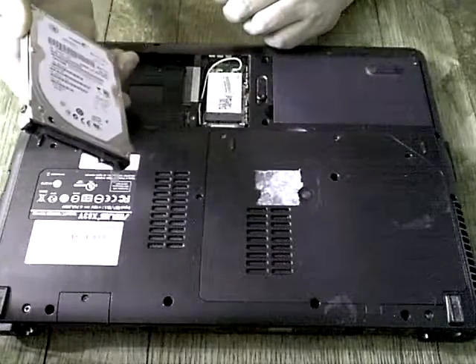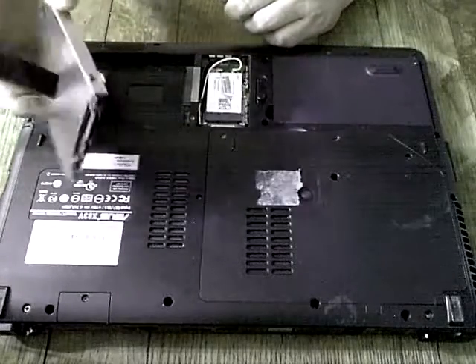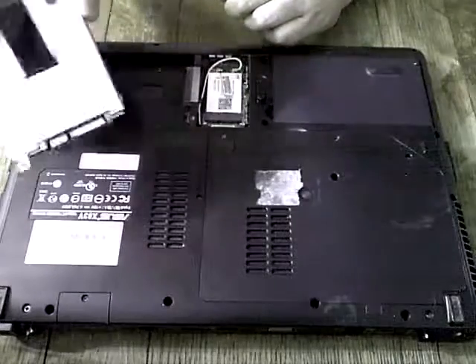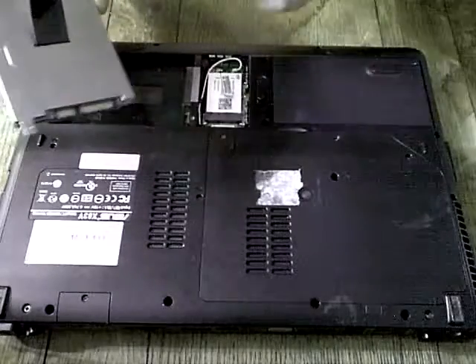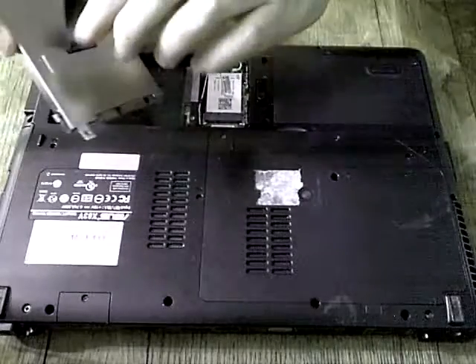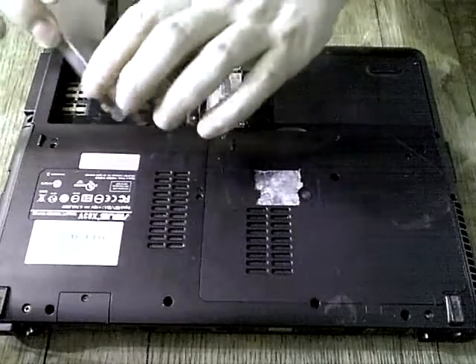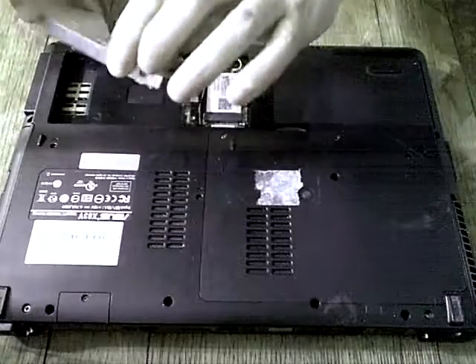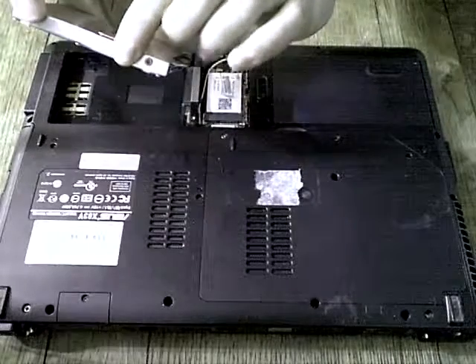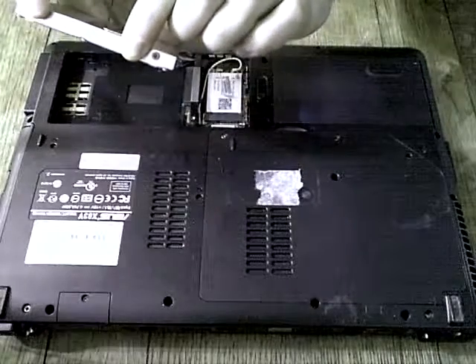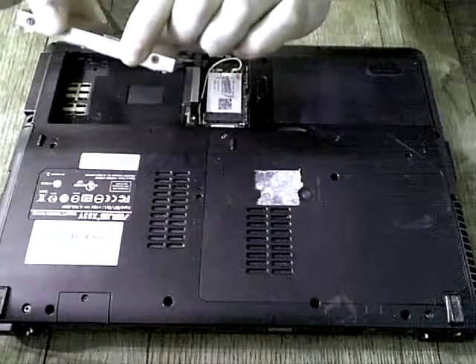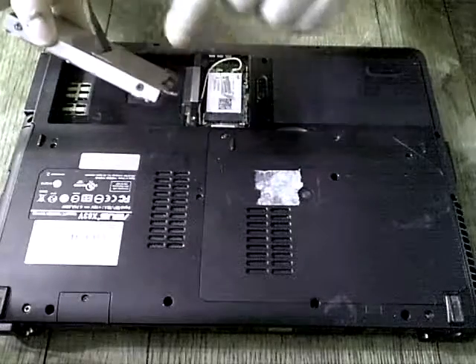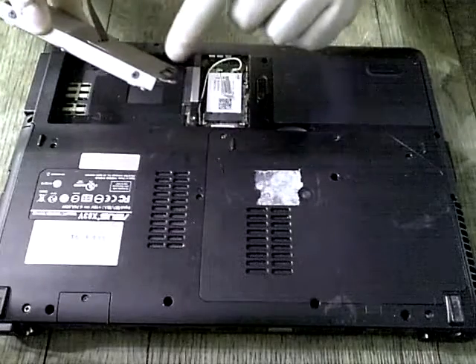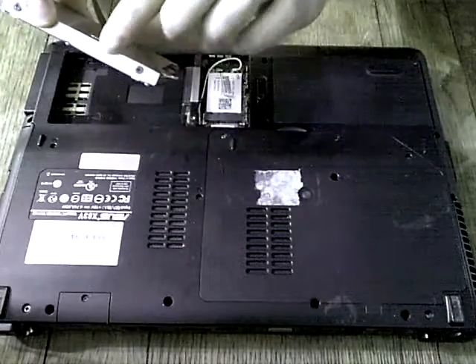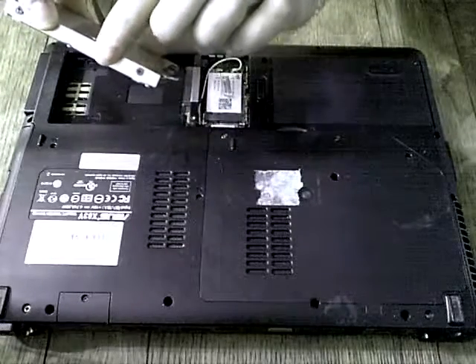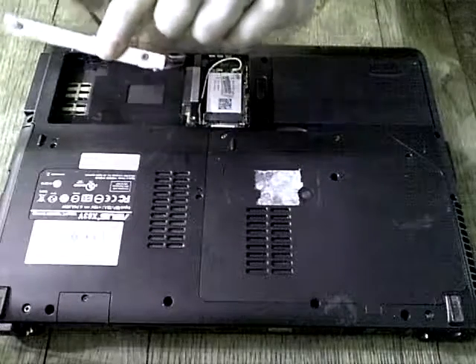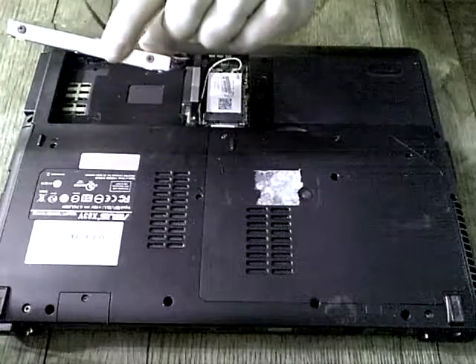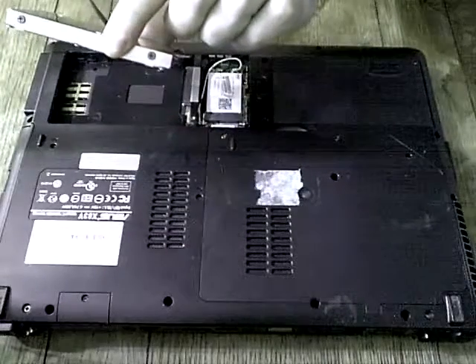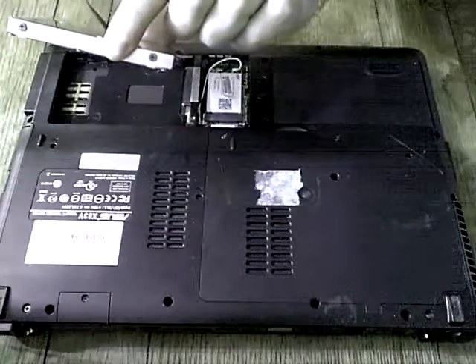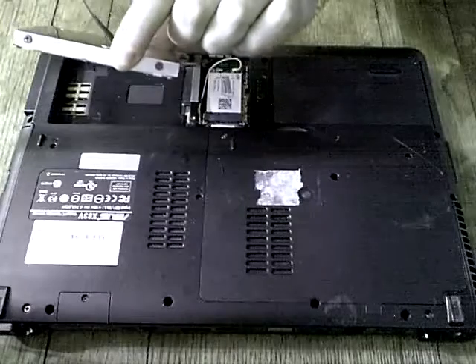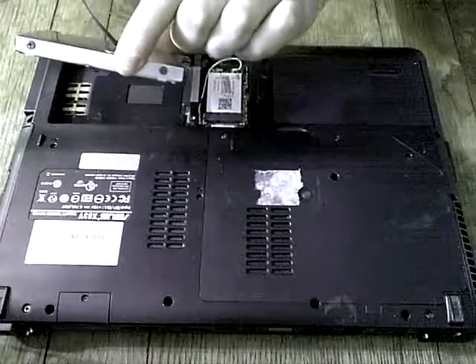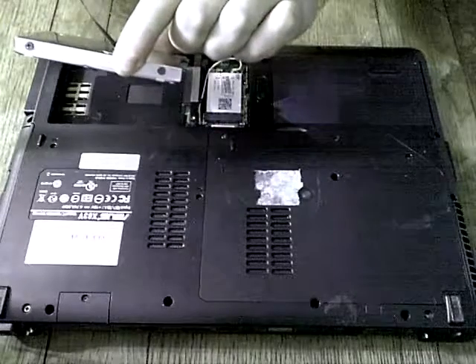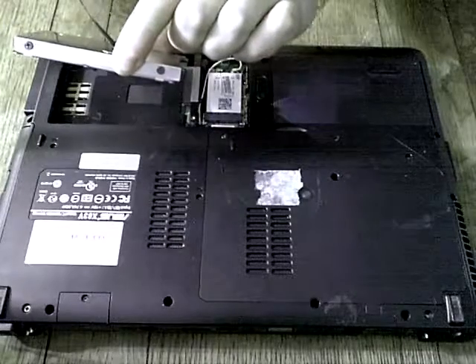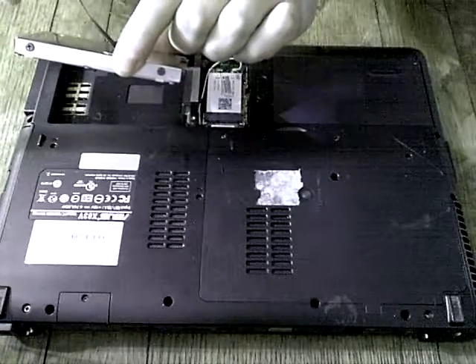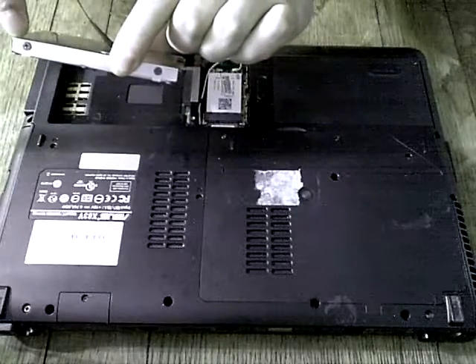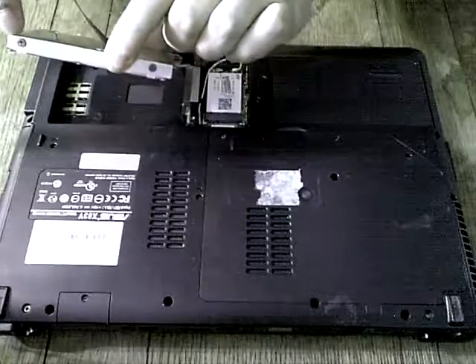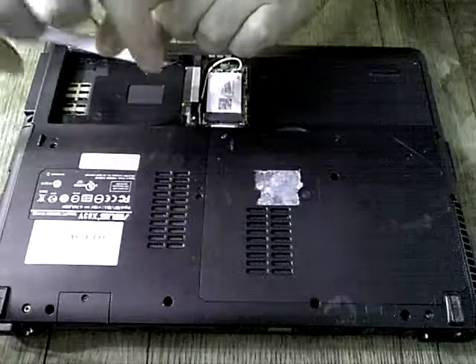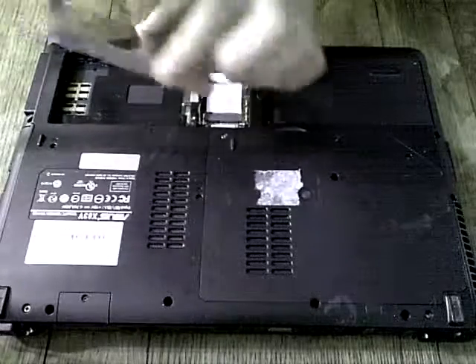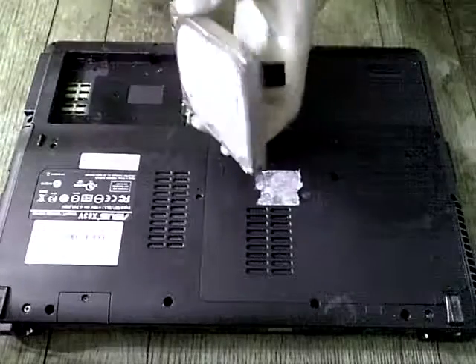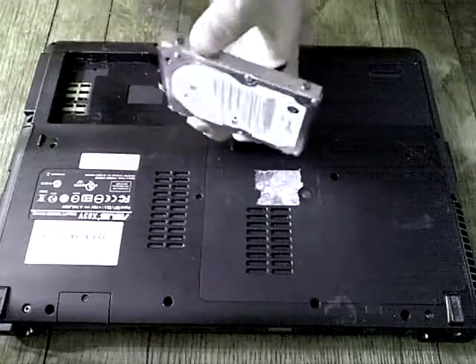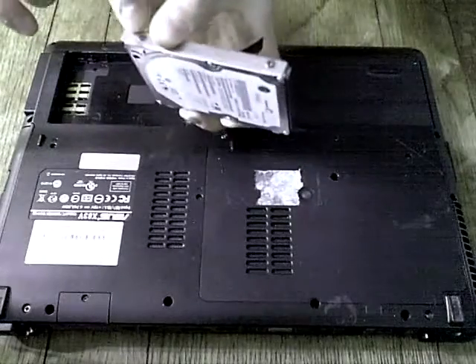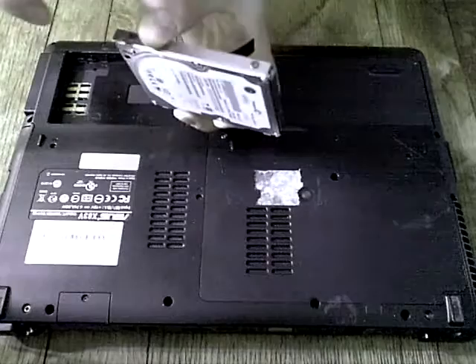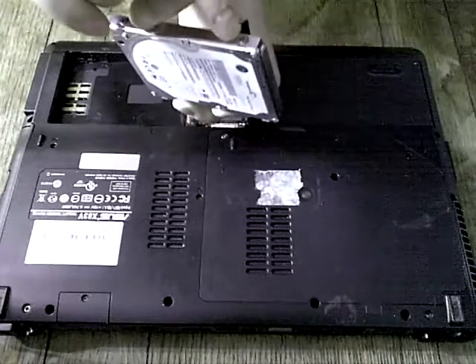The hard drive is inside of a metal cage. There are four screws securing the hard drive into the cage — there, there, and on the other side, two.